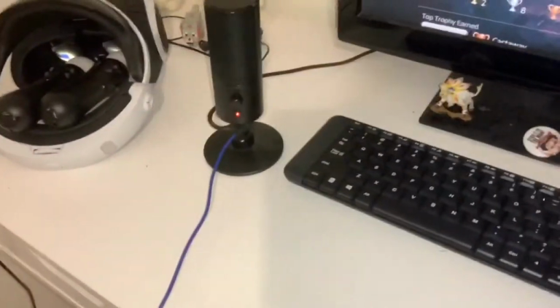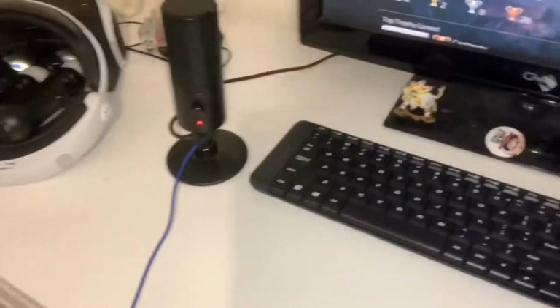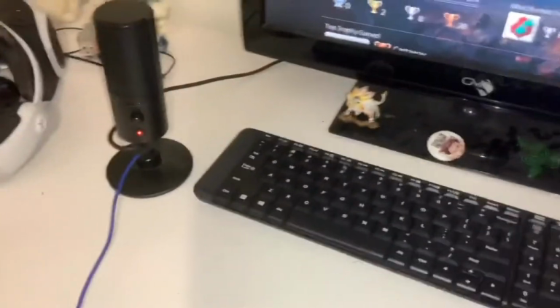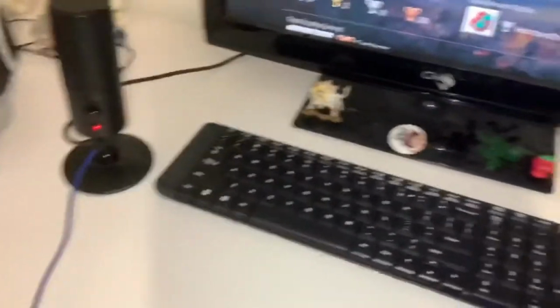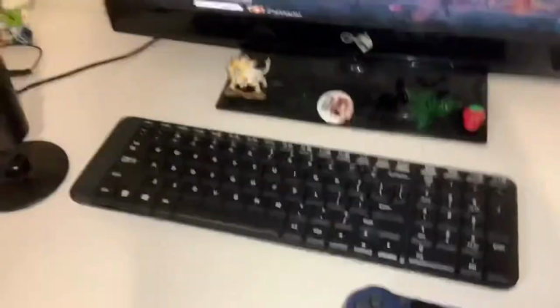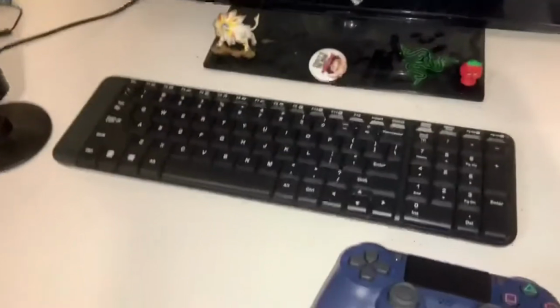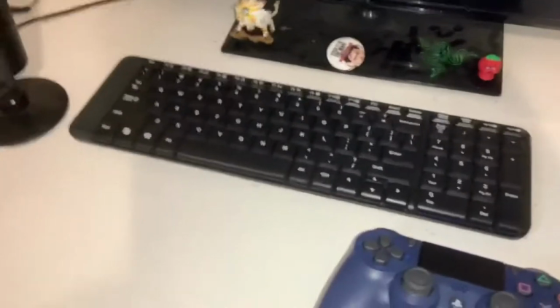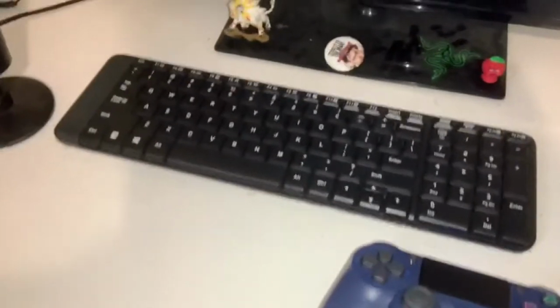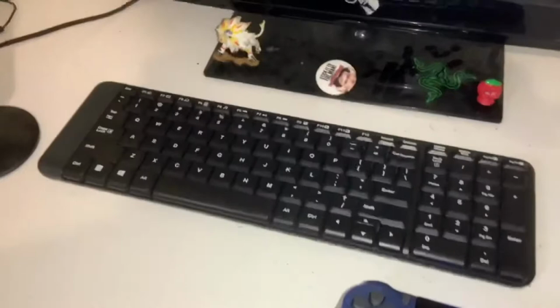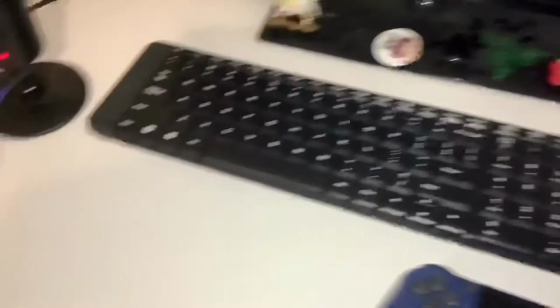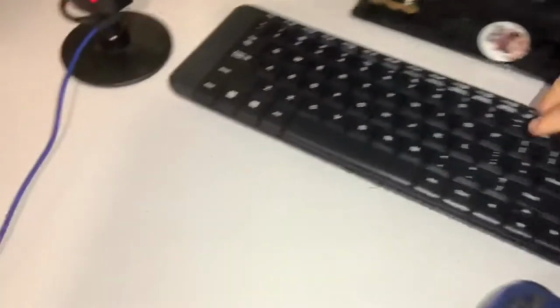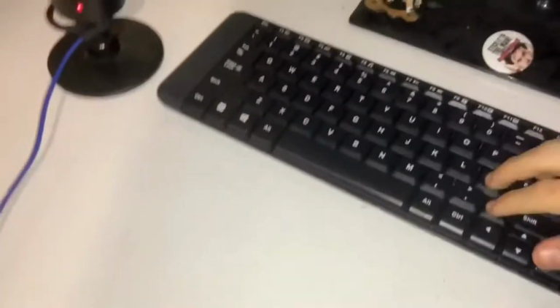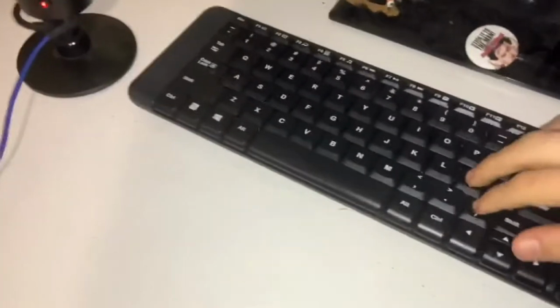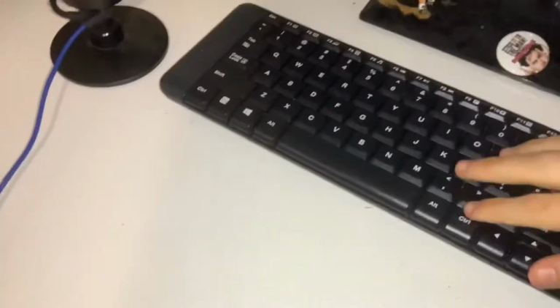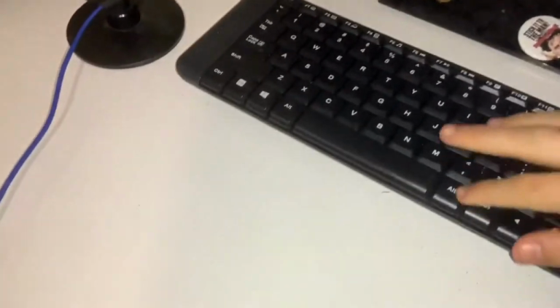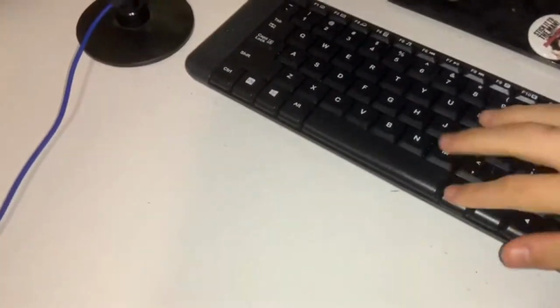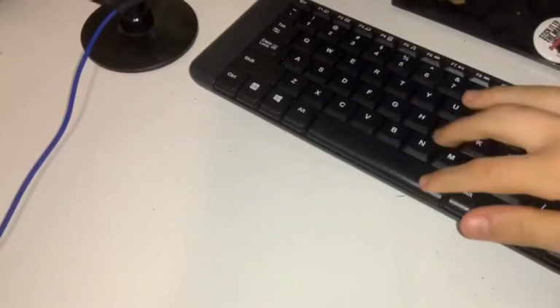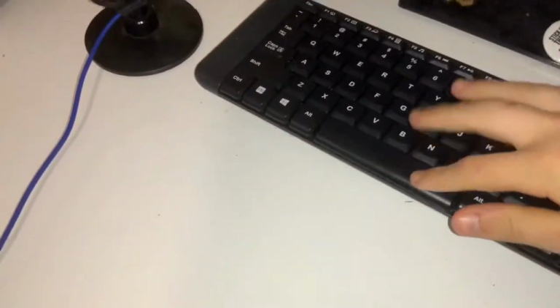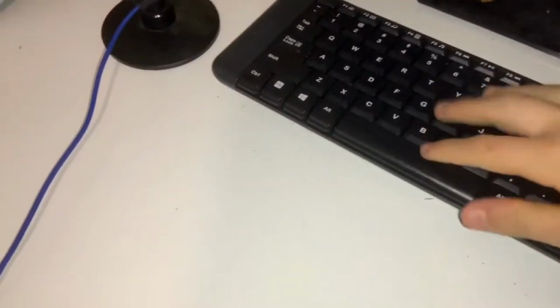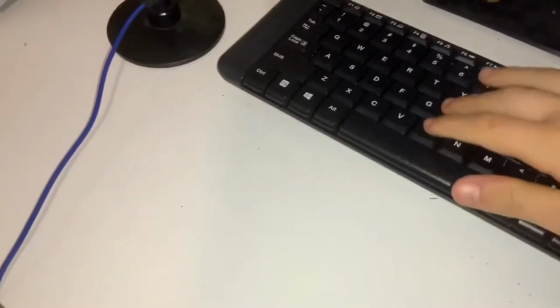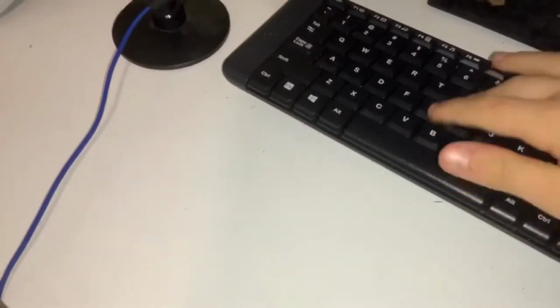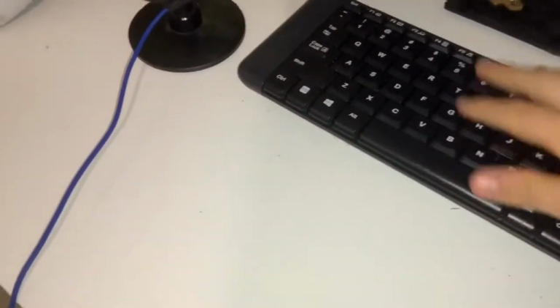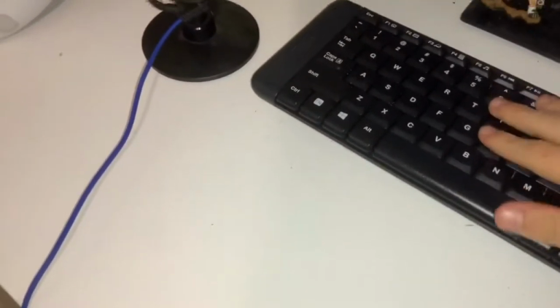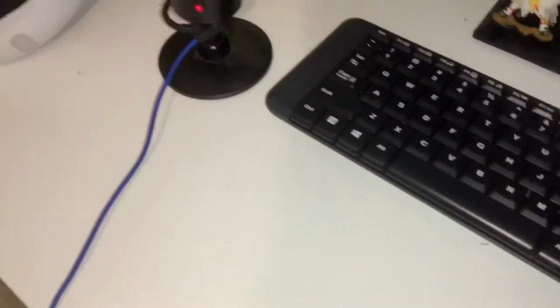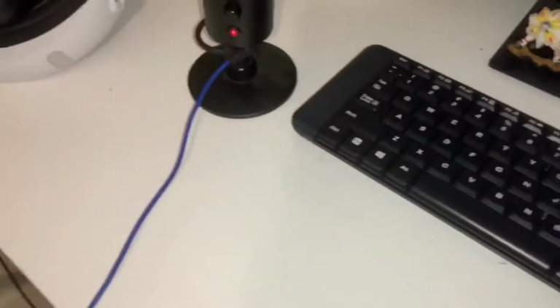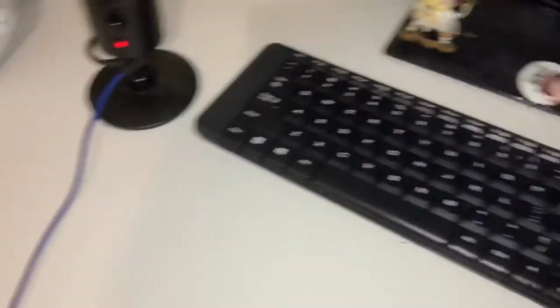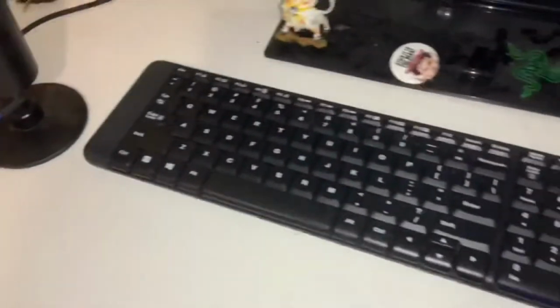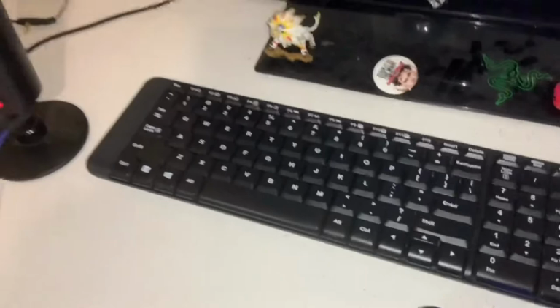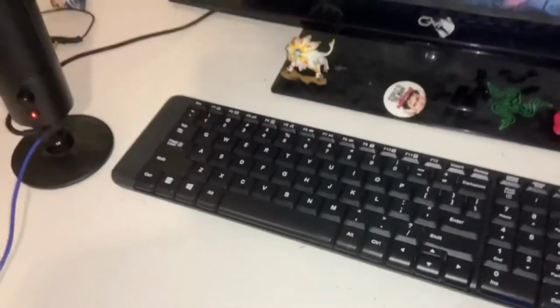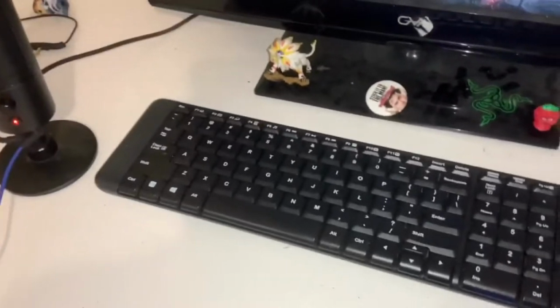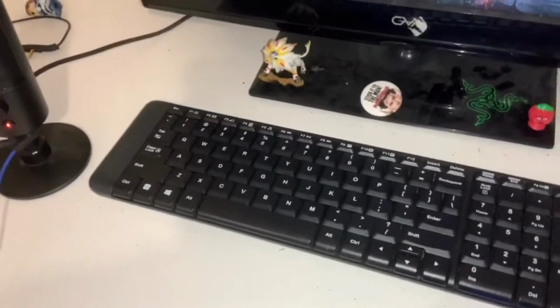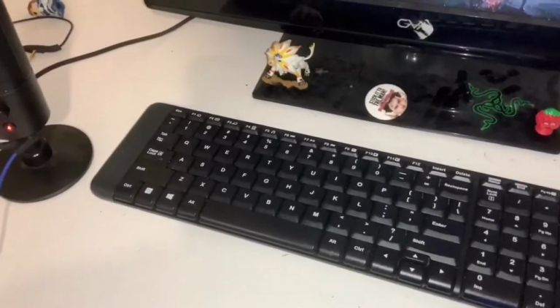For my keyboard — it's nothing mechanical, no gaming features, nothing like that. But the only thing good about it is it's decently small.